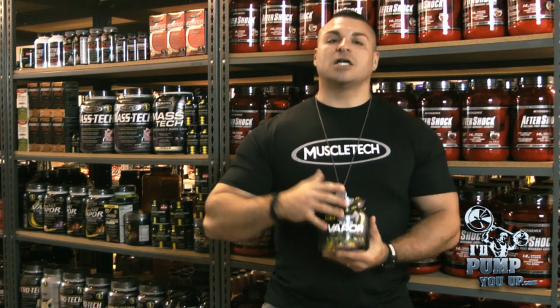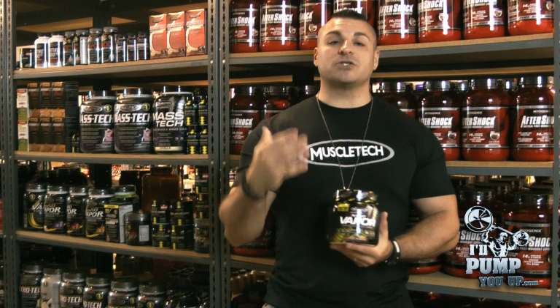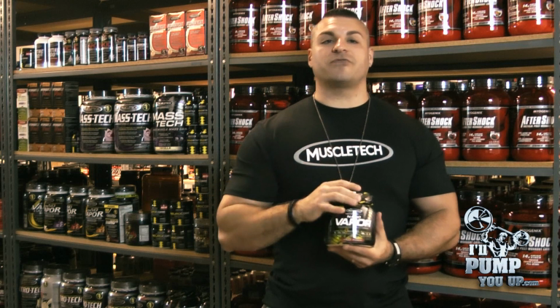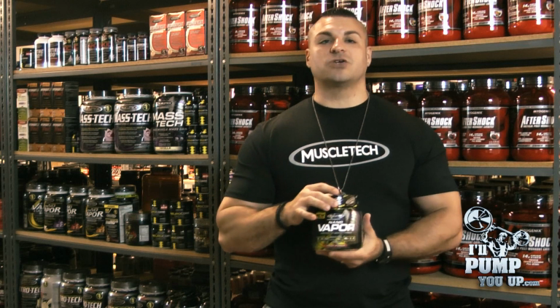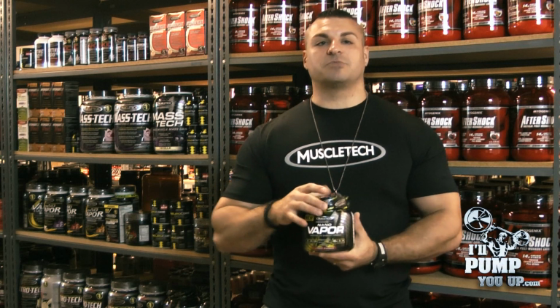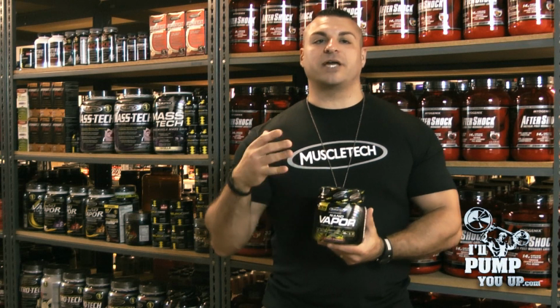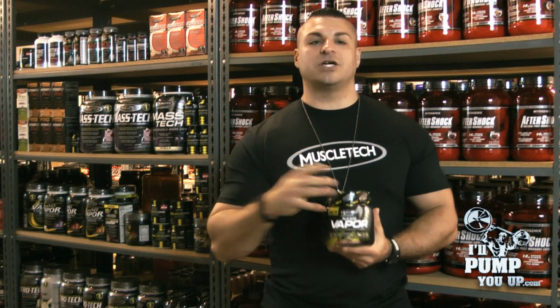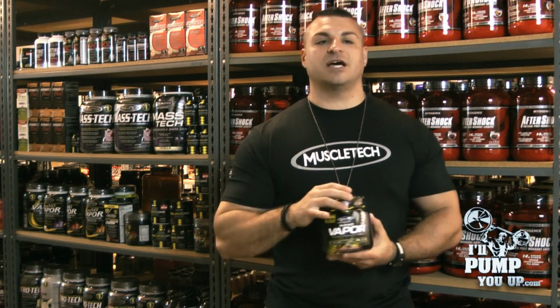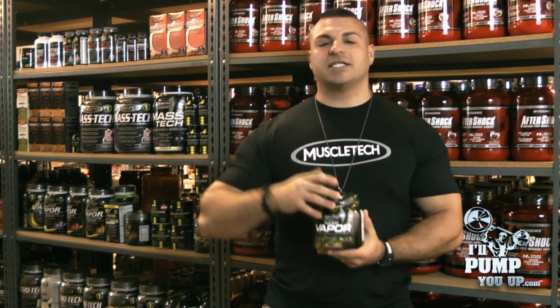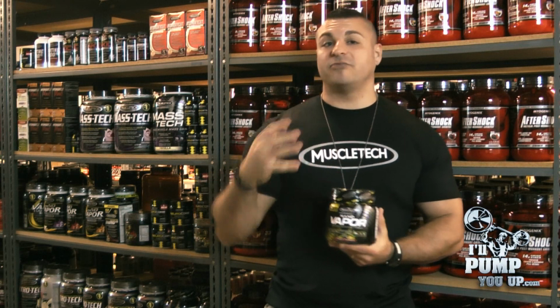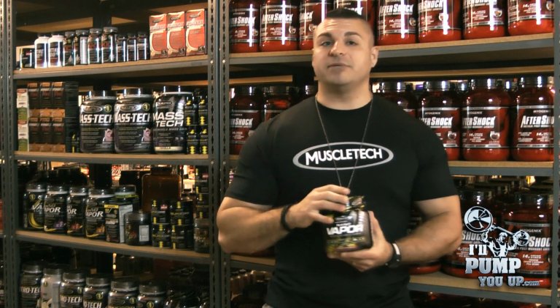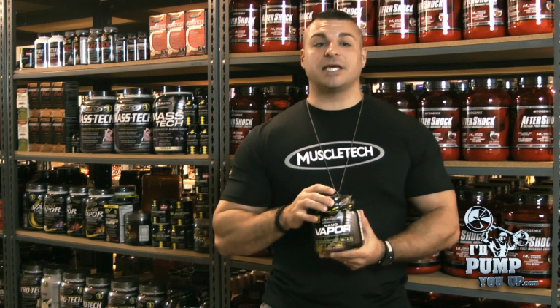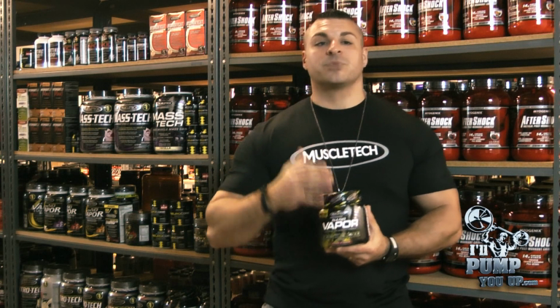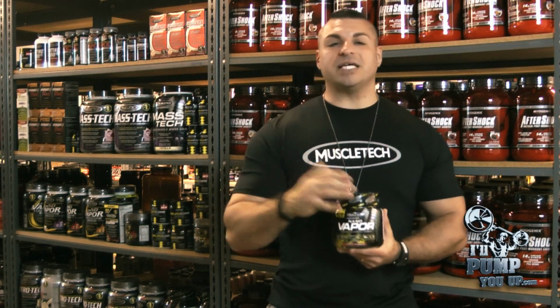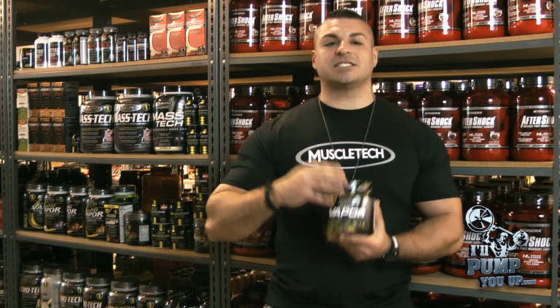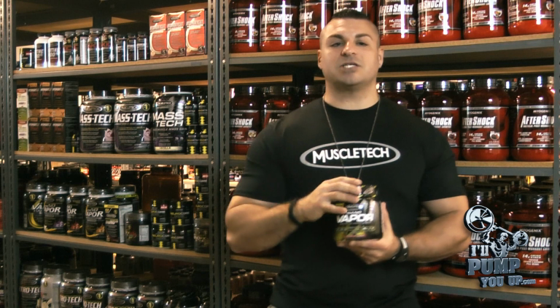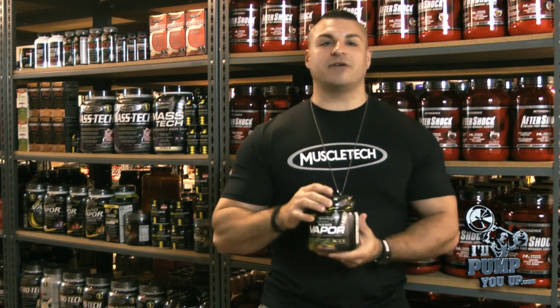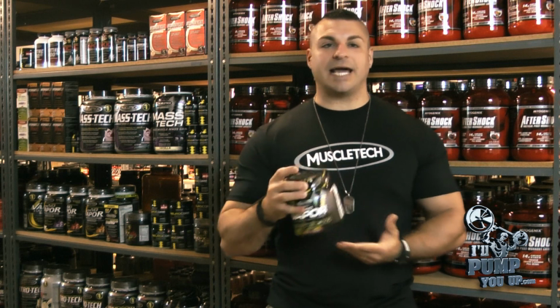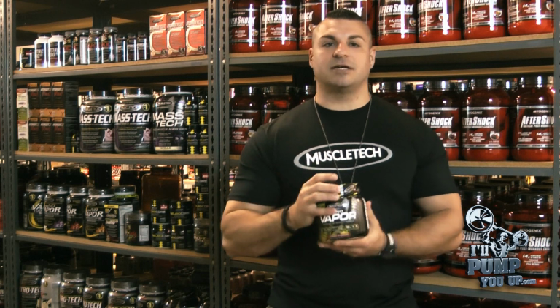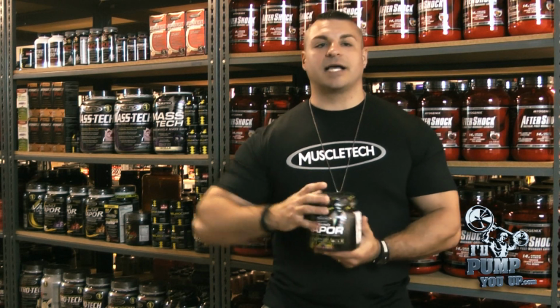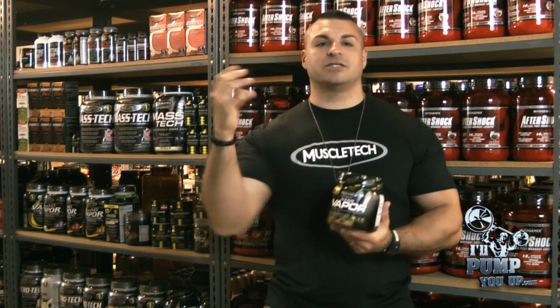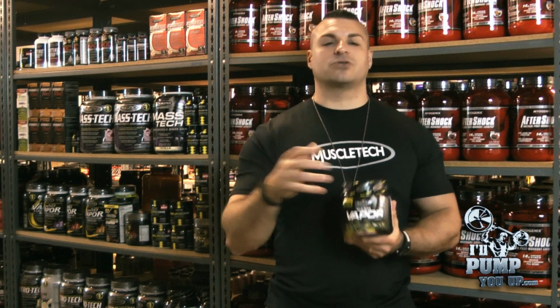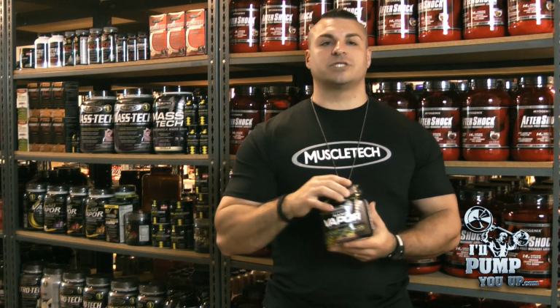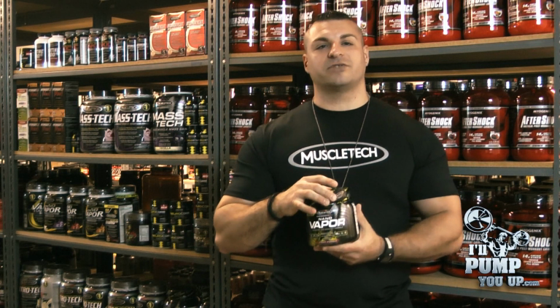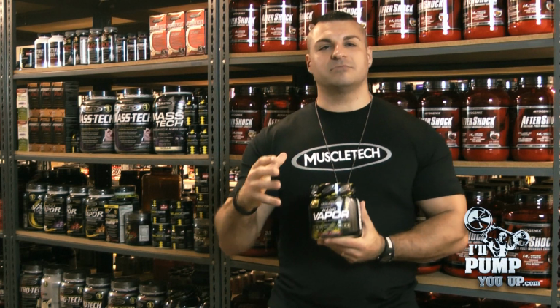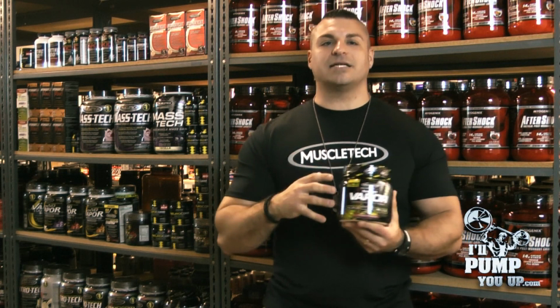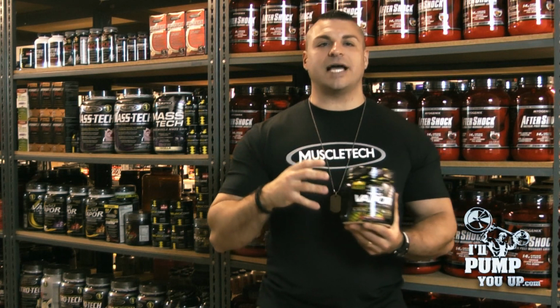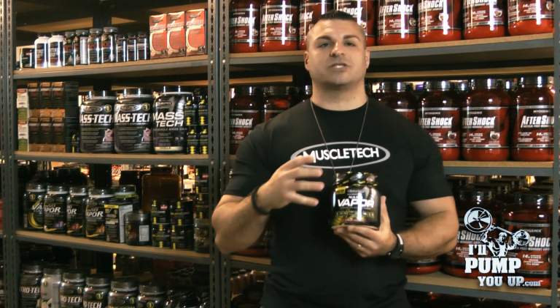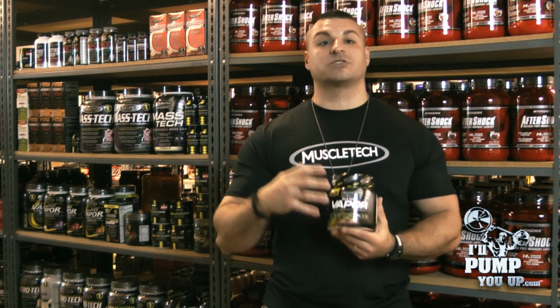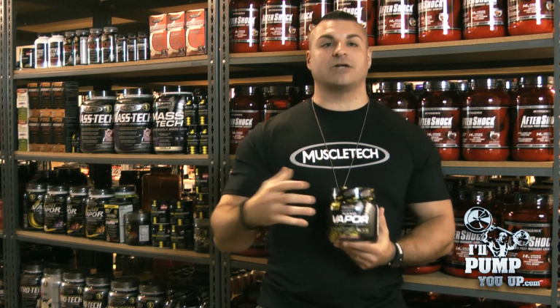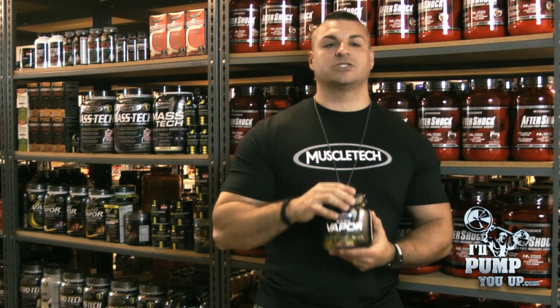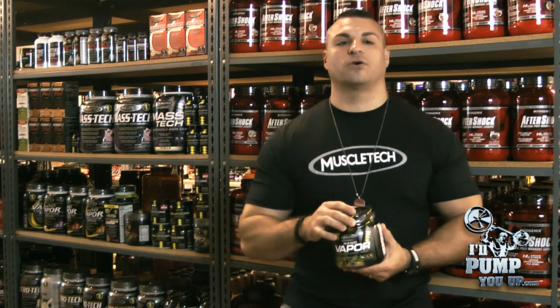Some other surface ingredients before we get into the good stuff: it's got vitamin C, B6, B12, and calcium — just some added extras for energy and so forth.